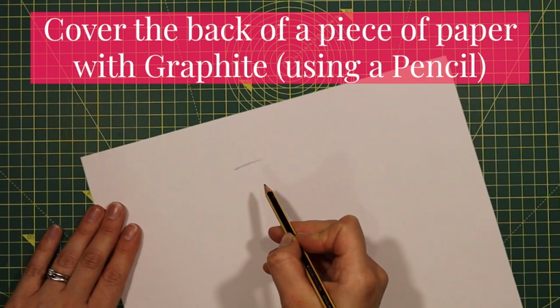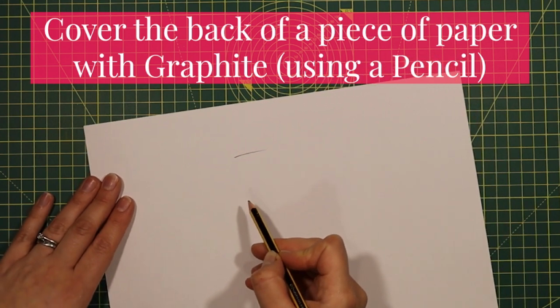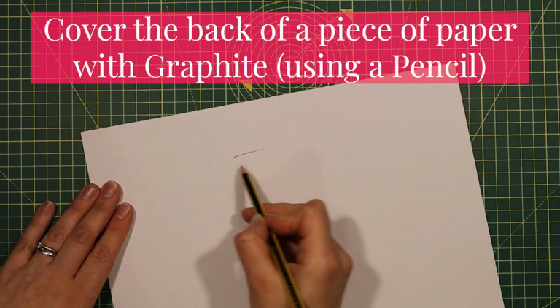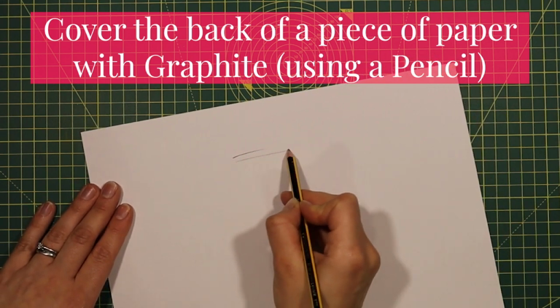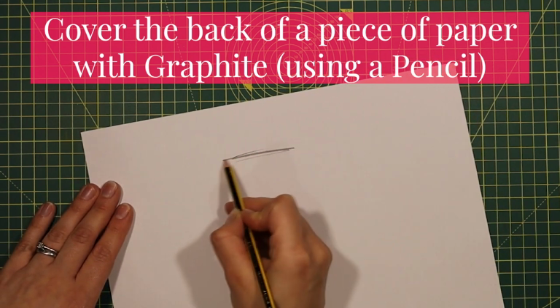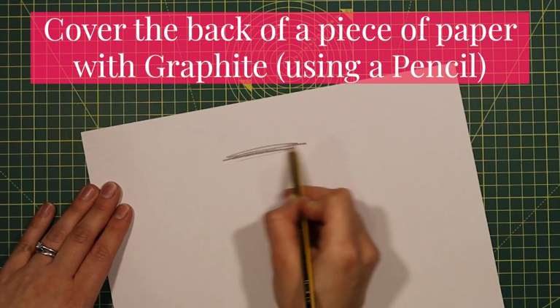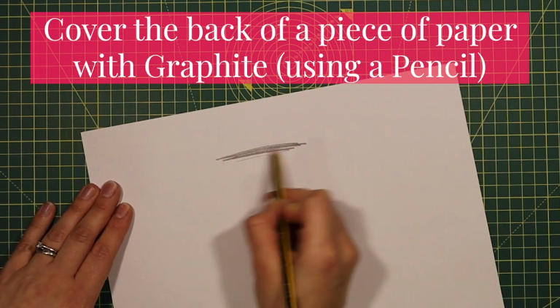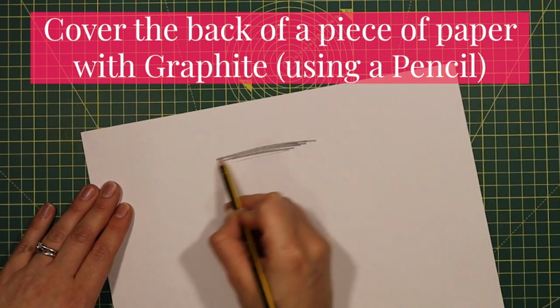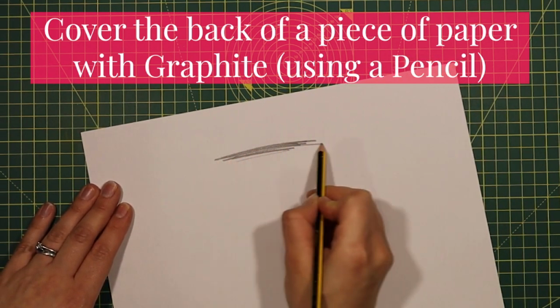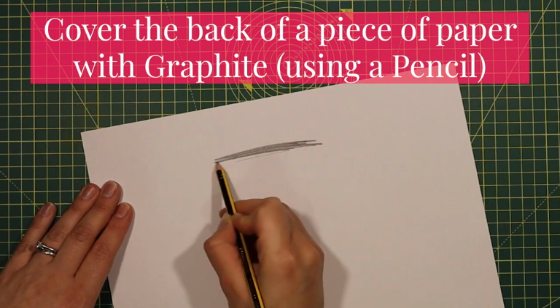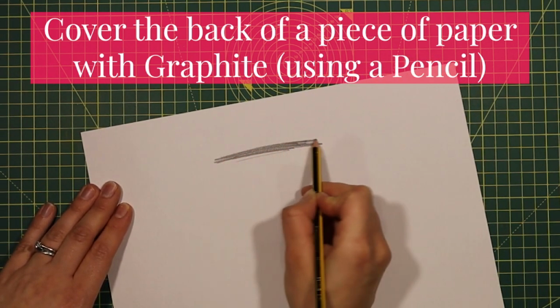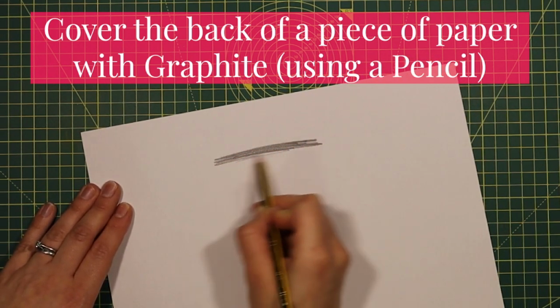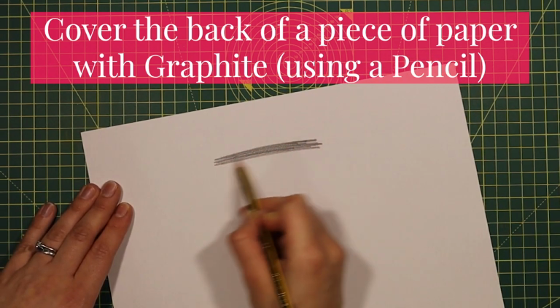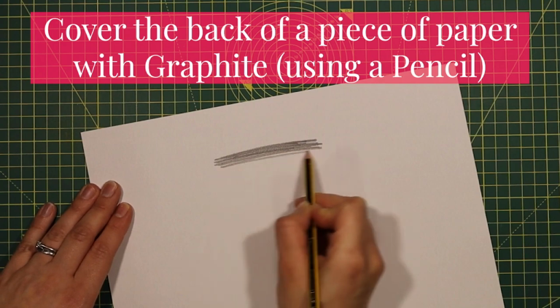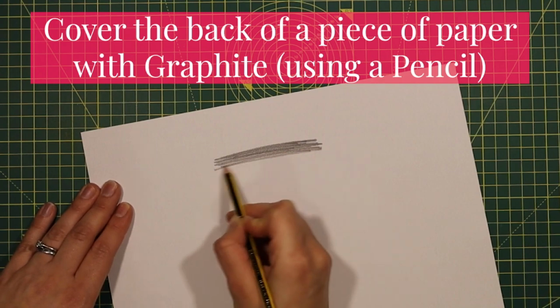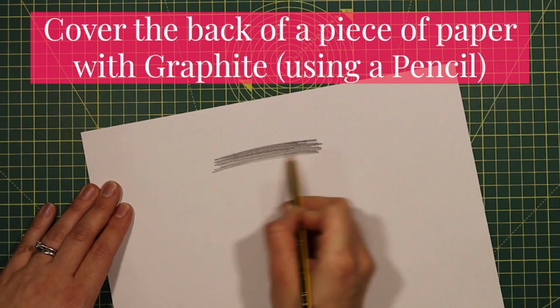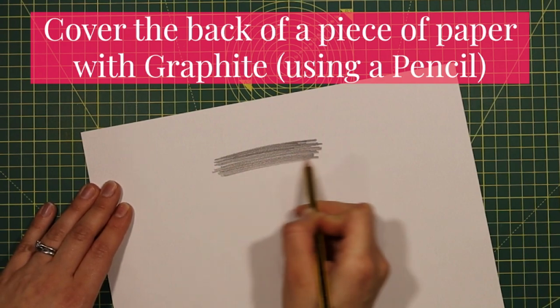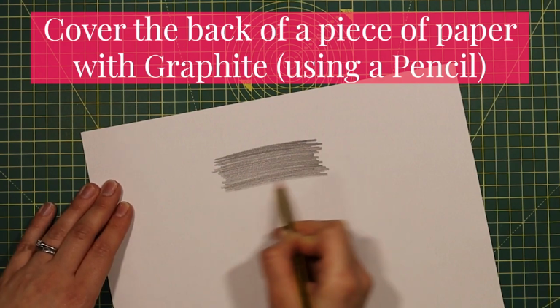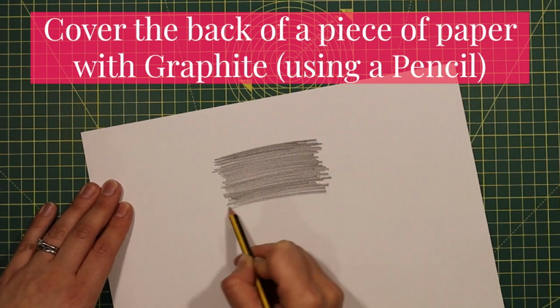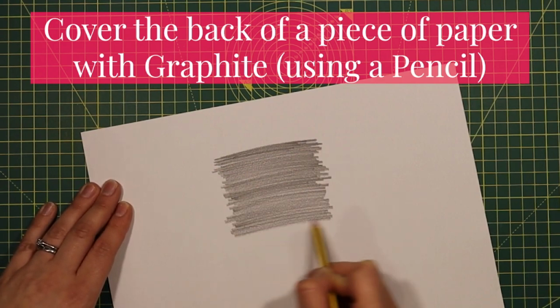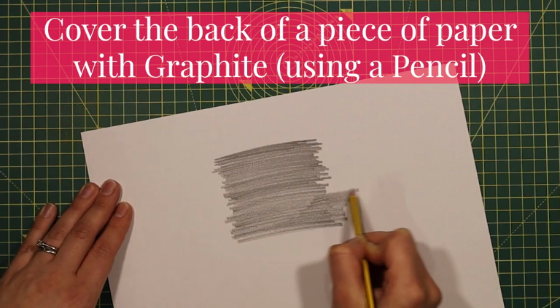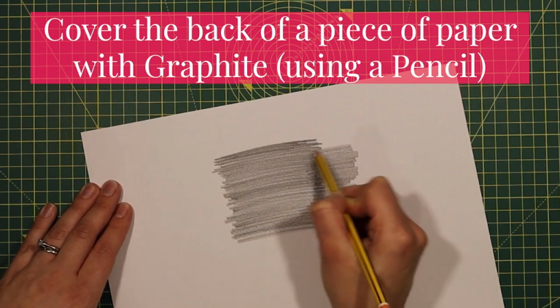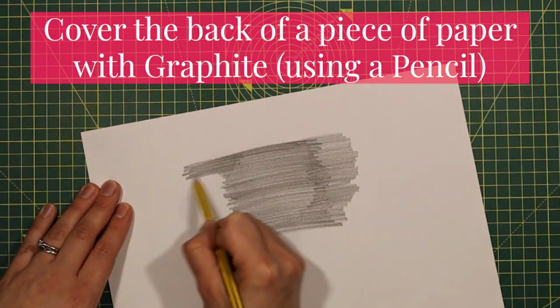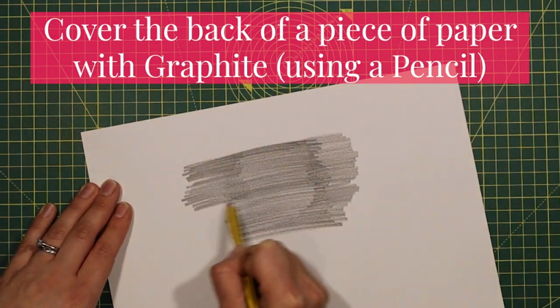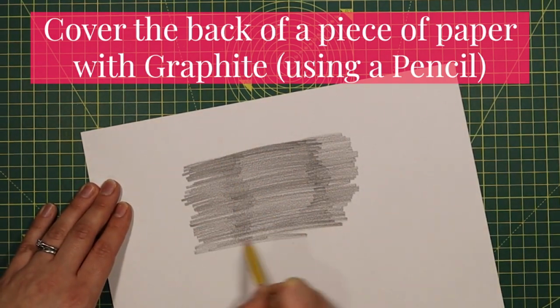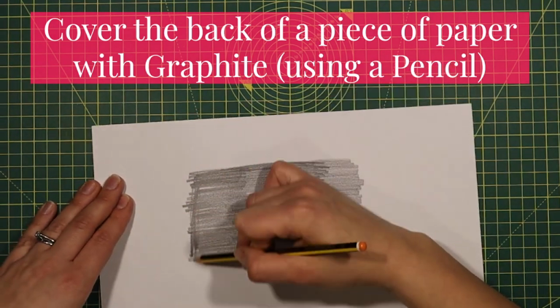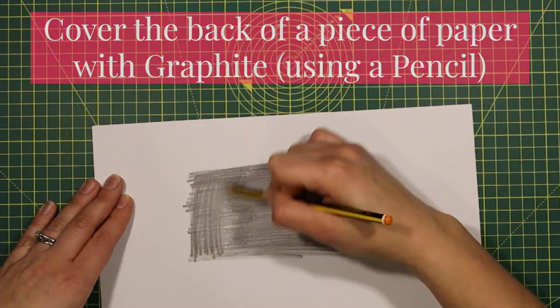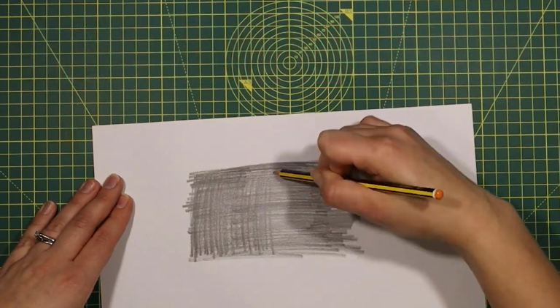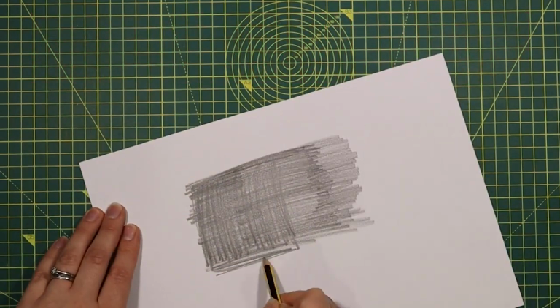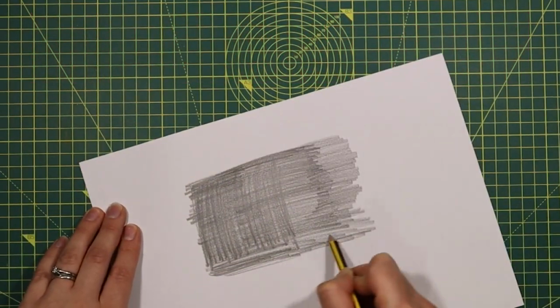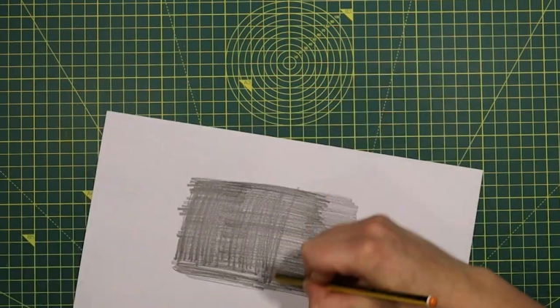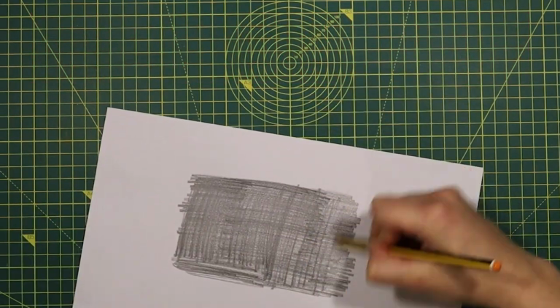For my first inkless monoprinting method I'm going to use a pencil which contains graphite. I'll cover an area — it doesn't need to be the whole sheet of paper, but just make sure that you cover the area that you would like to use for this monoprinting technique.